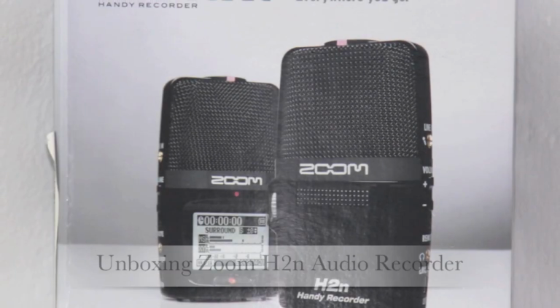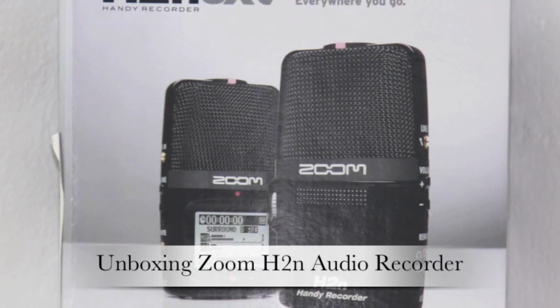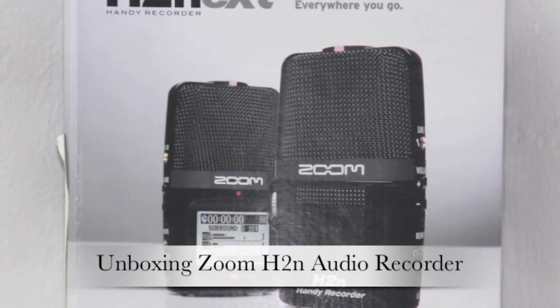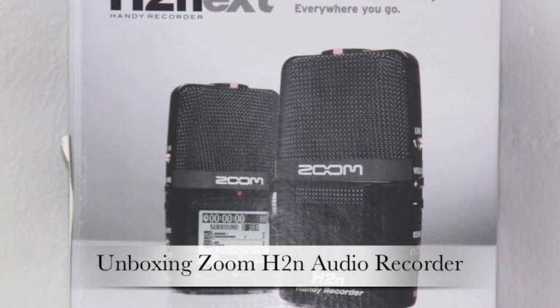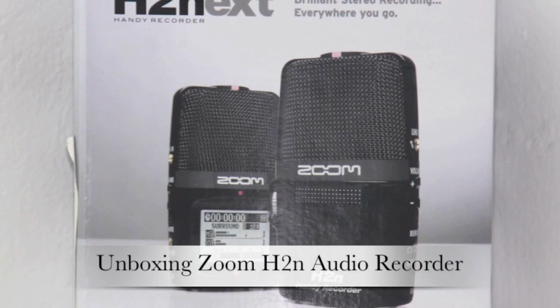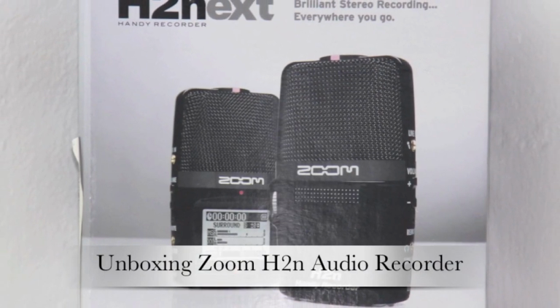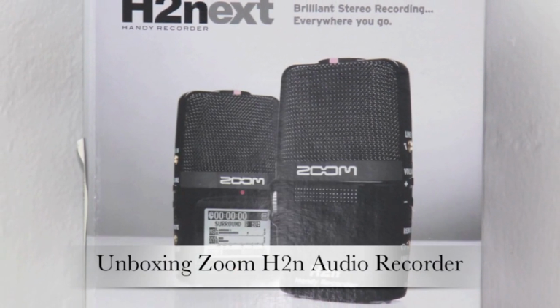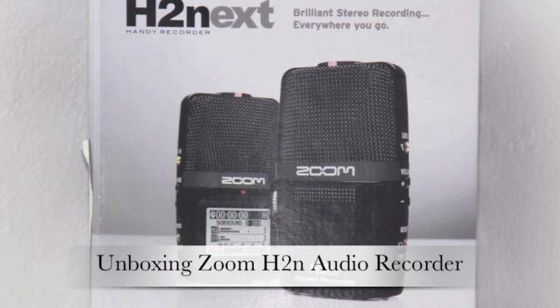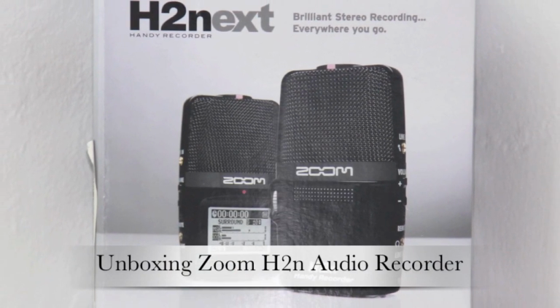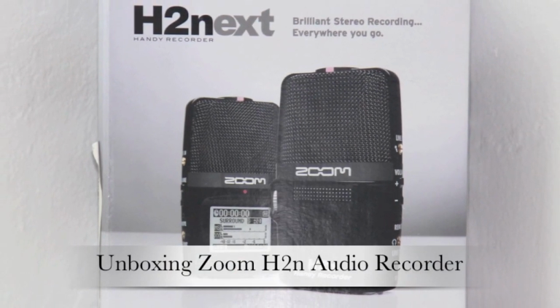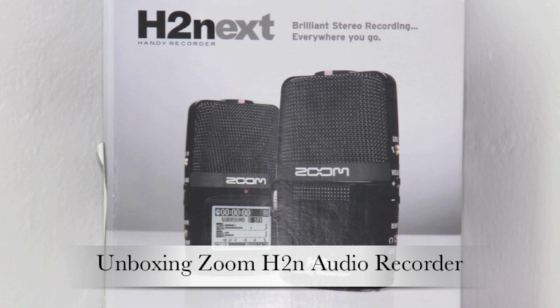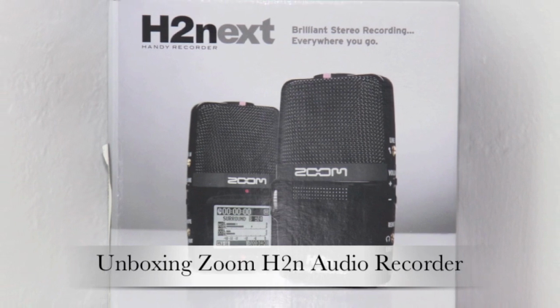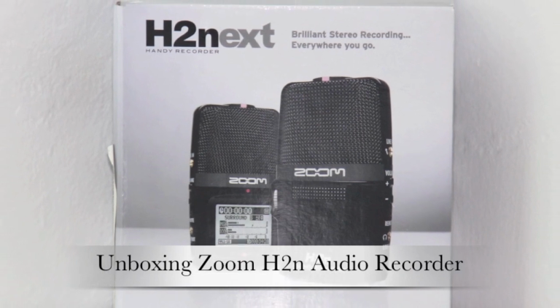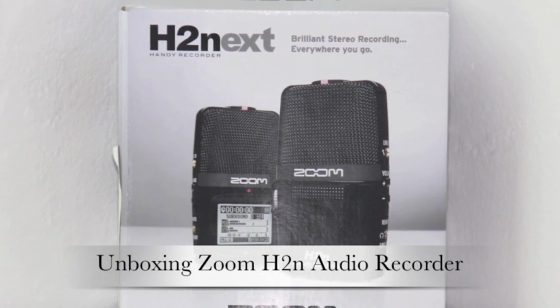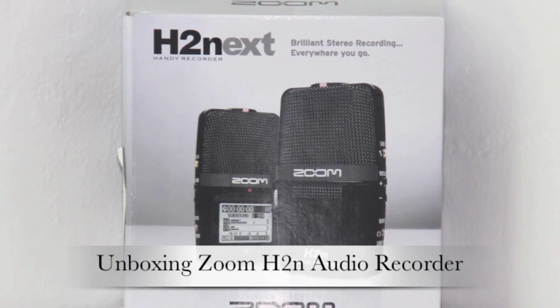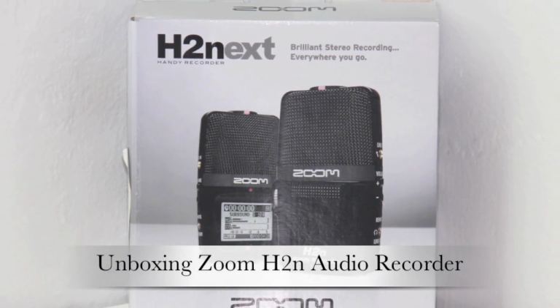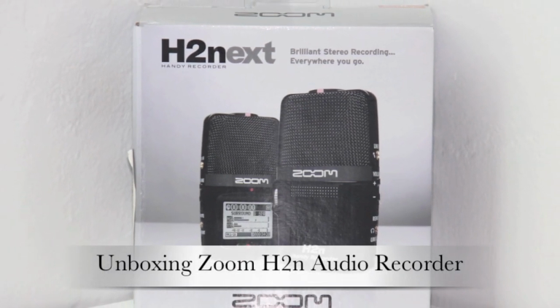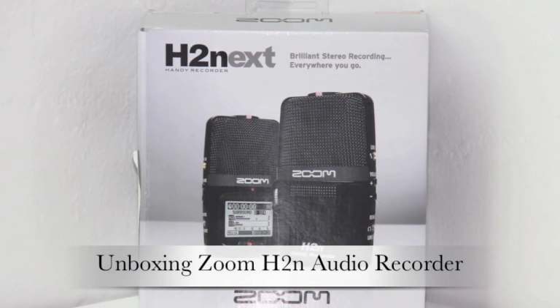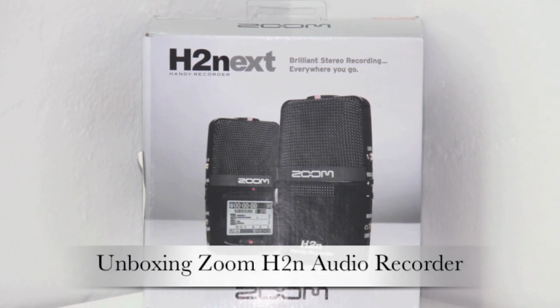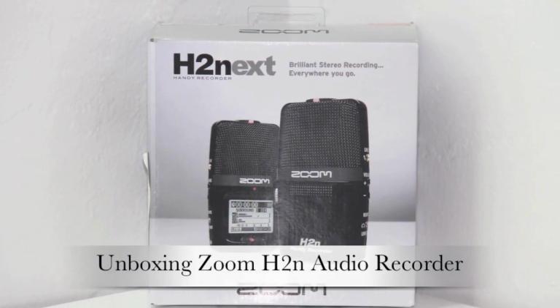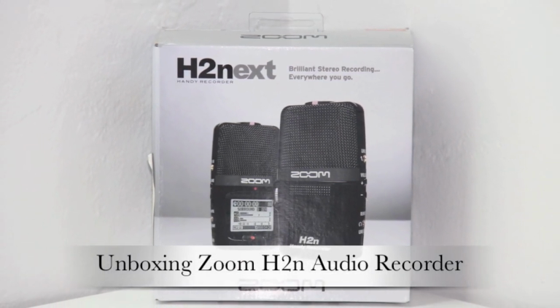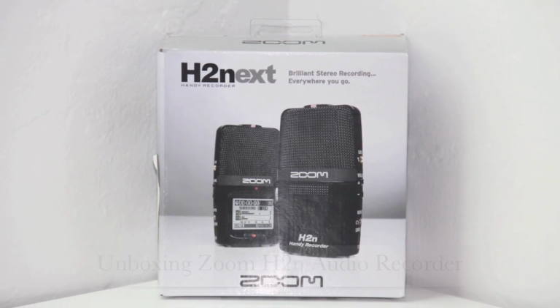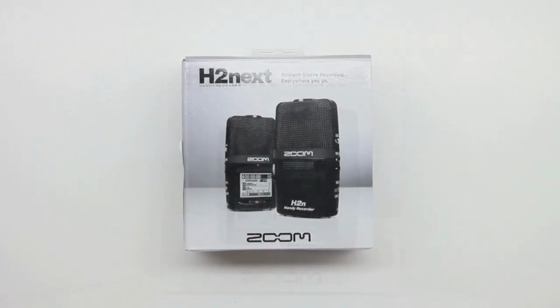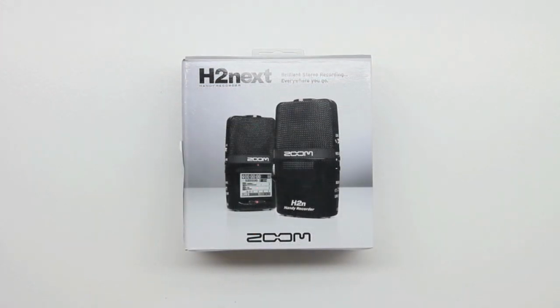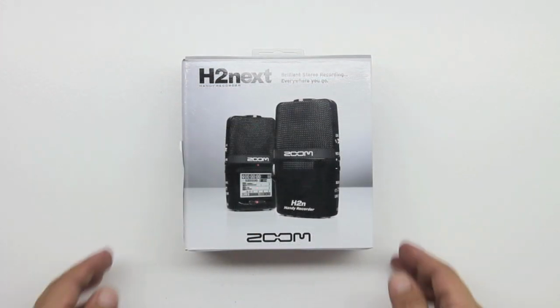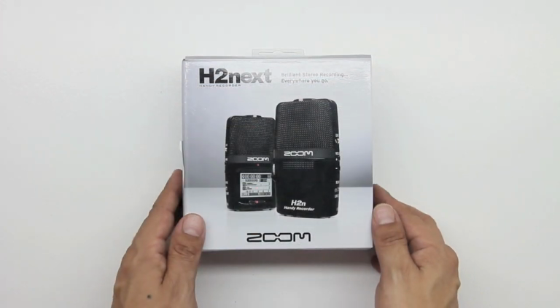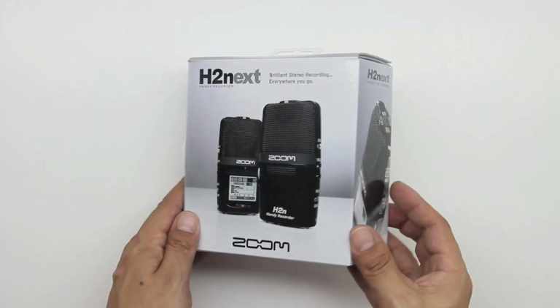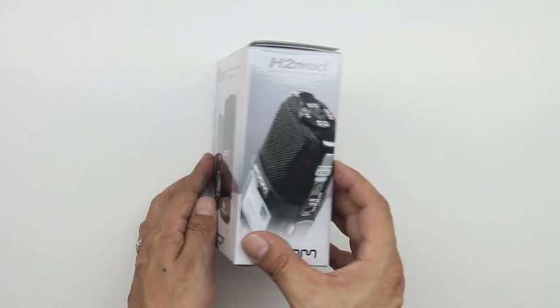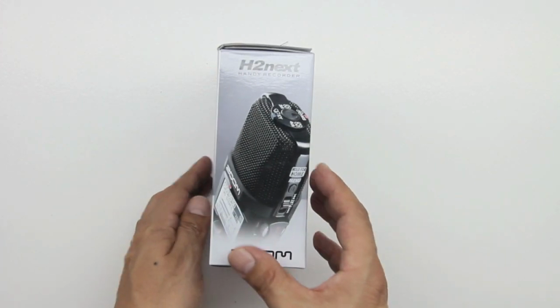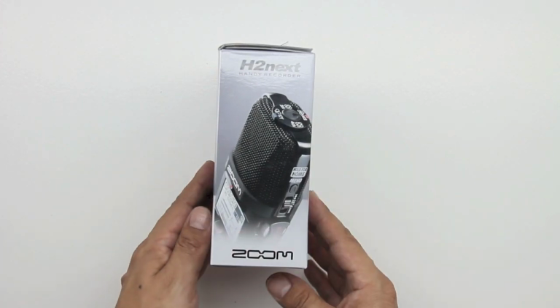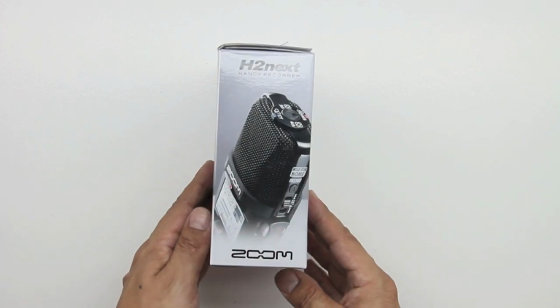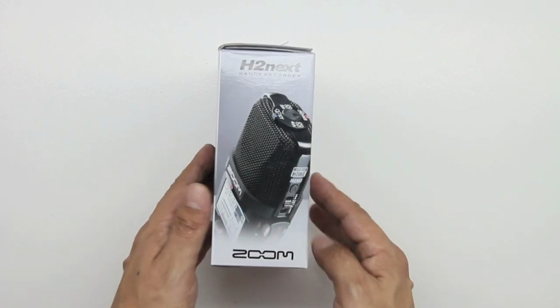What's up guys? Welcome to the channel. Today we're unboxing the H2N Handy Recorder made by Zoom. This is an awesome Handy Recorder that you can take with you — it's extremely portable and at the same time is going to offer up studio quality performance.